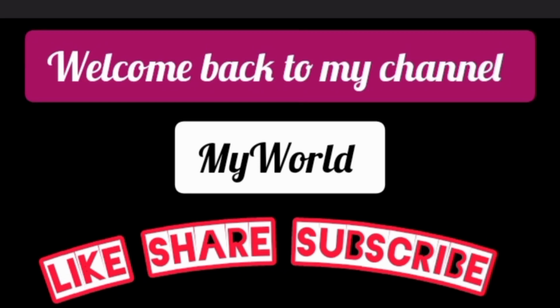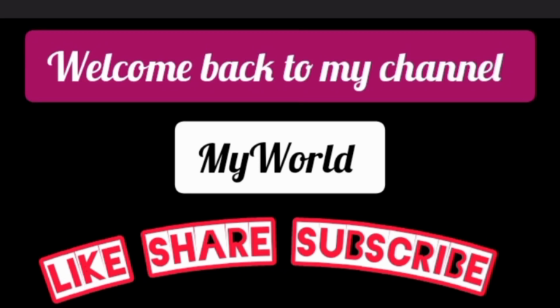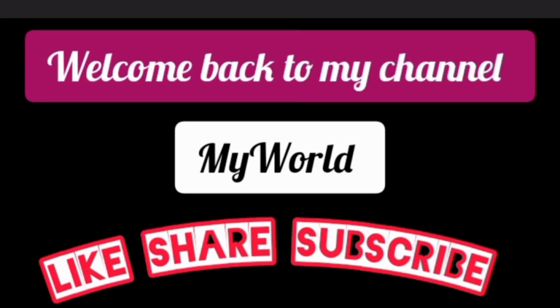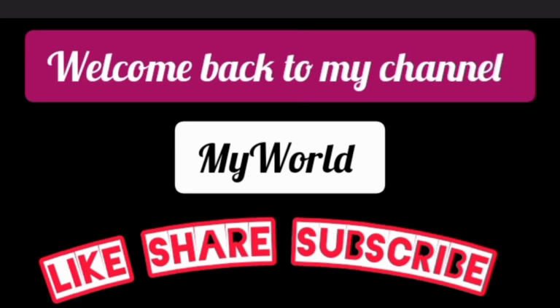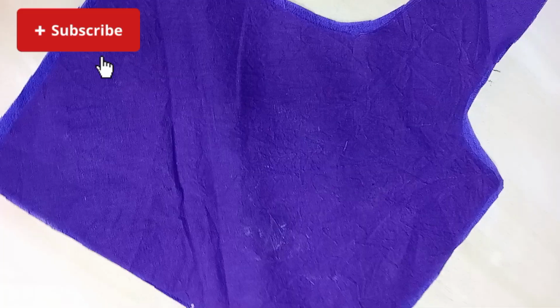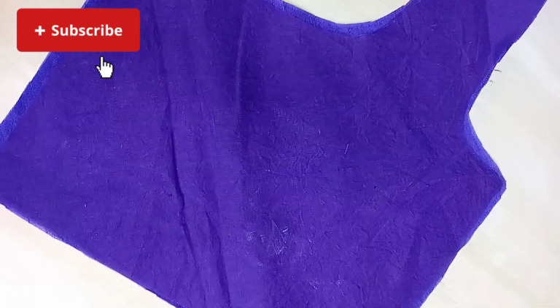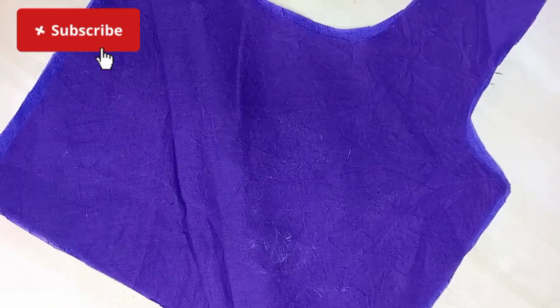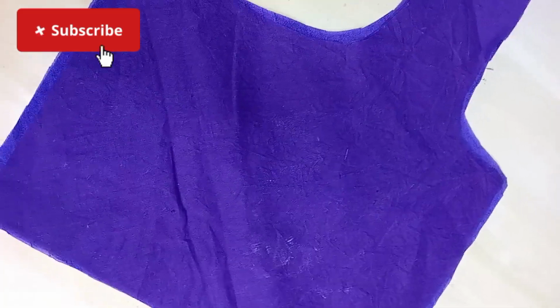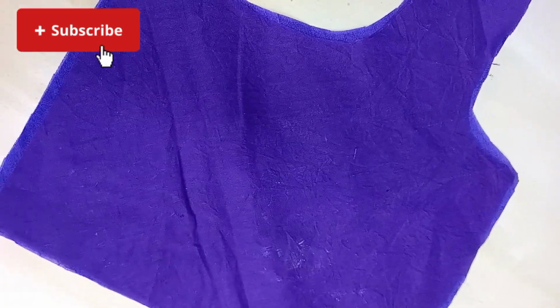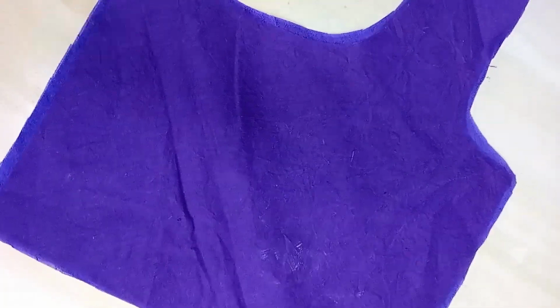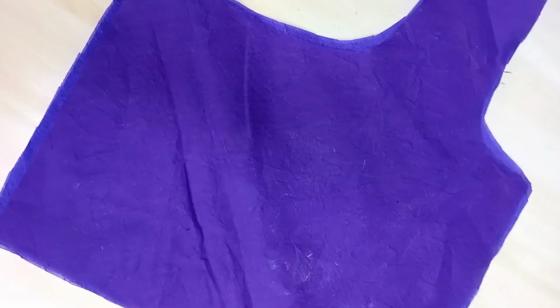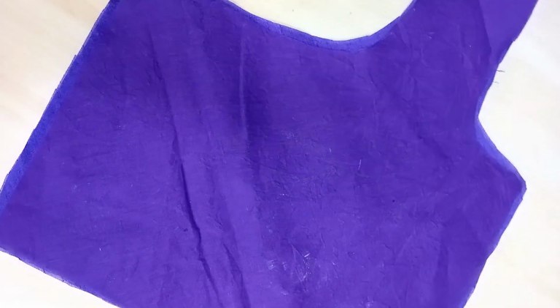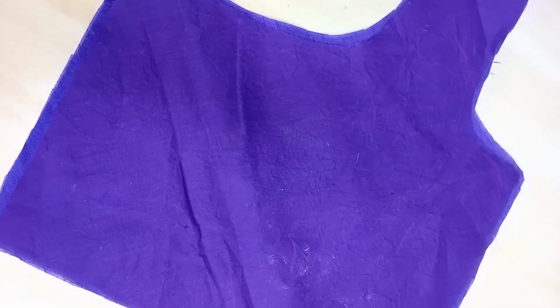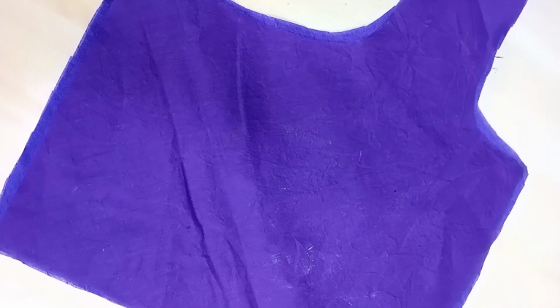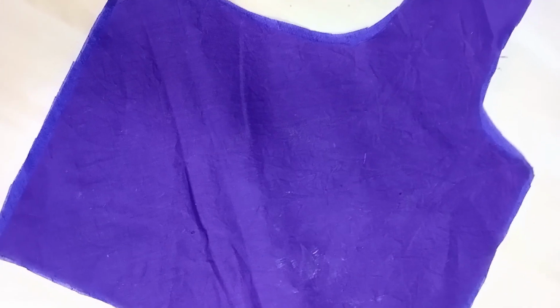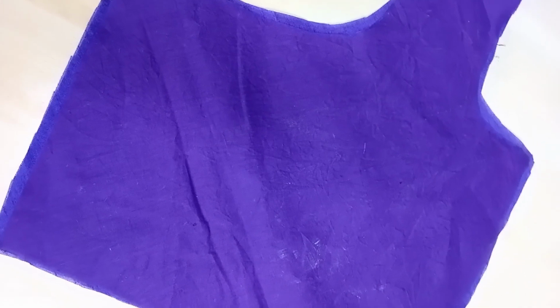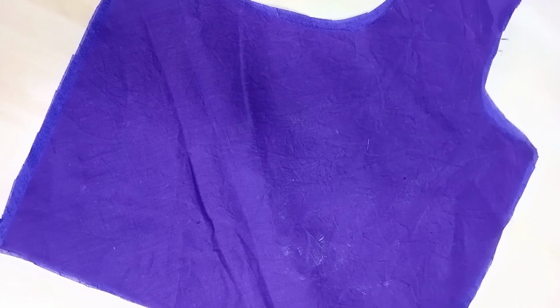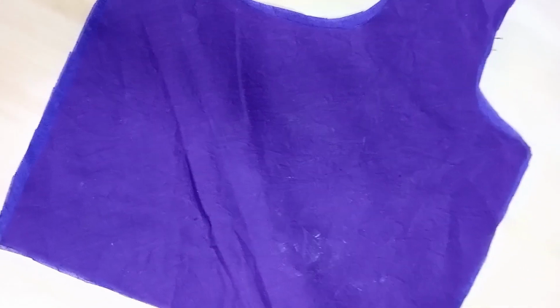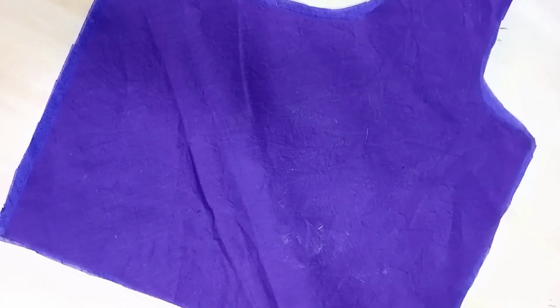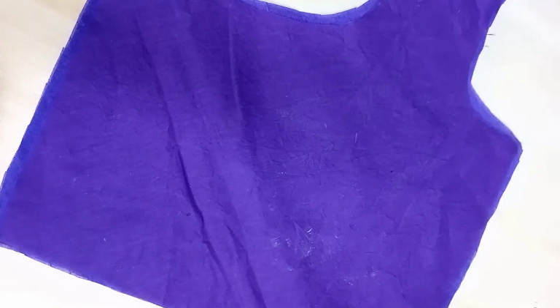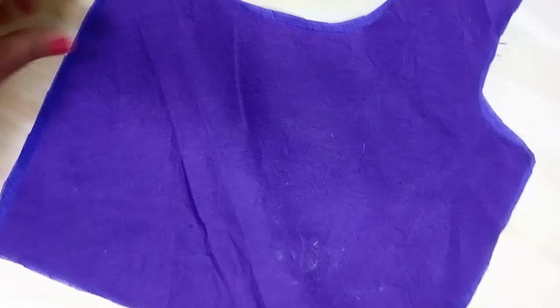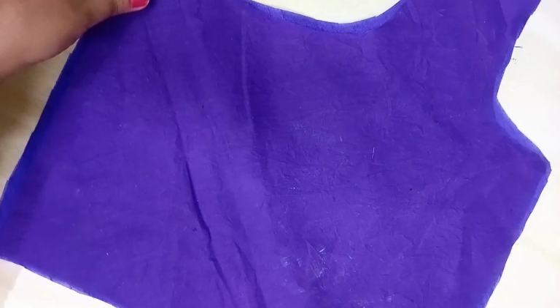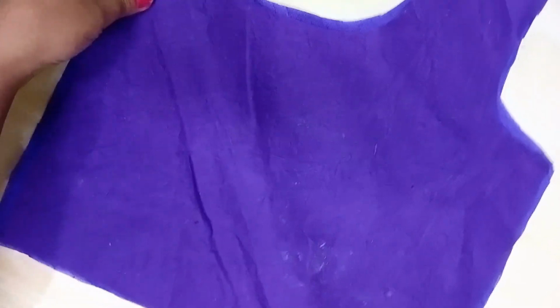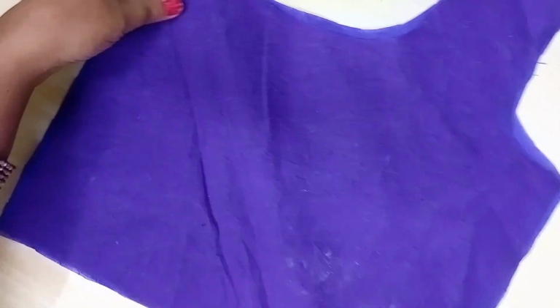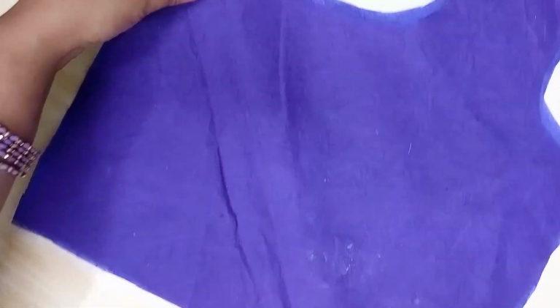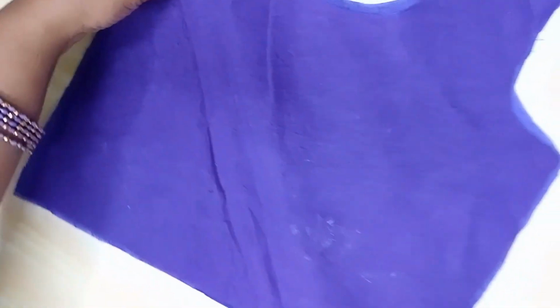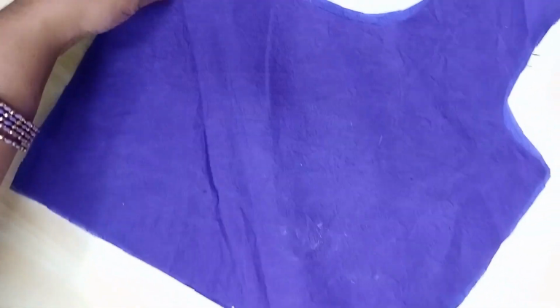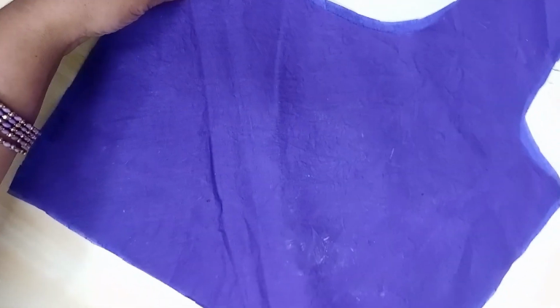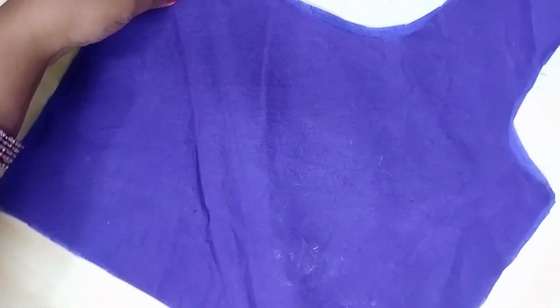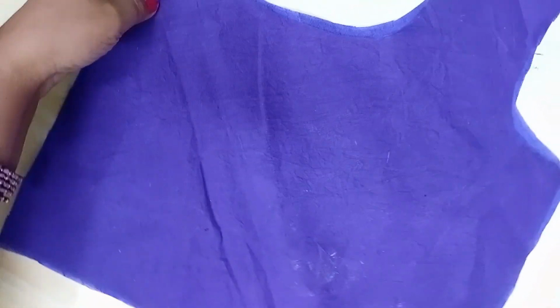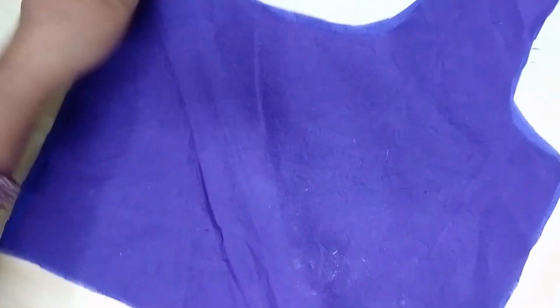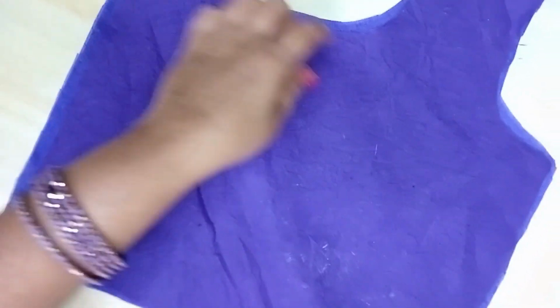Hi, and welcome to my world YouTube channel. Today we will cut the lining and cut the main part.